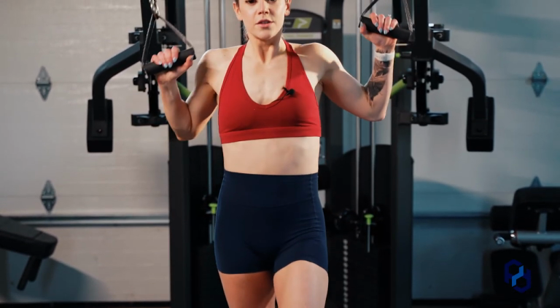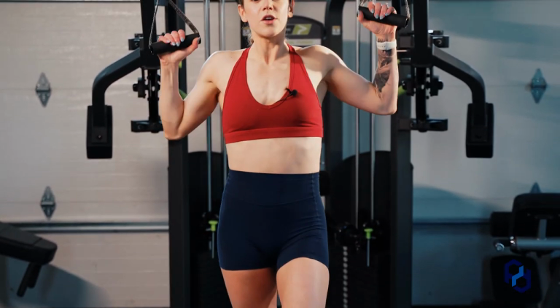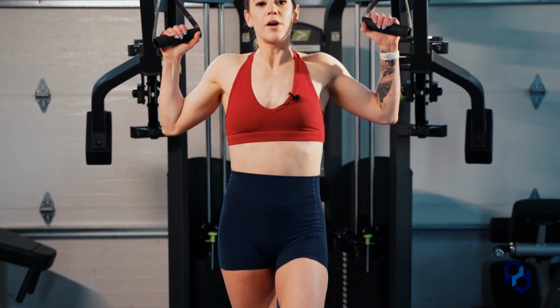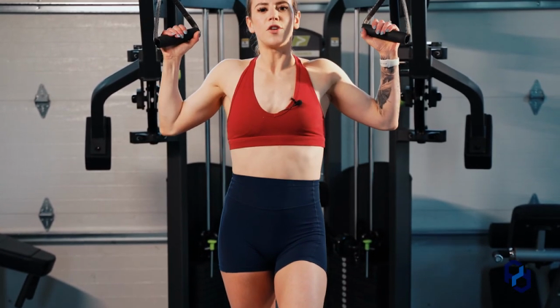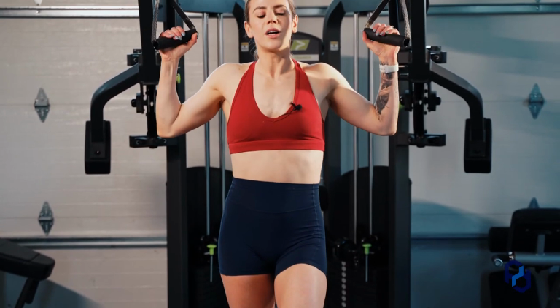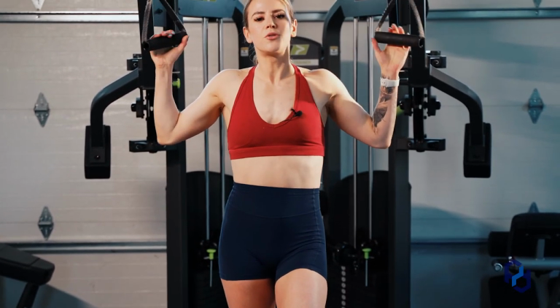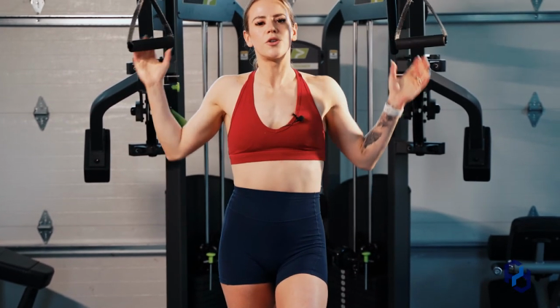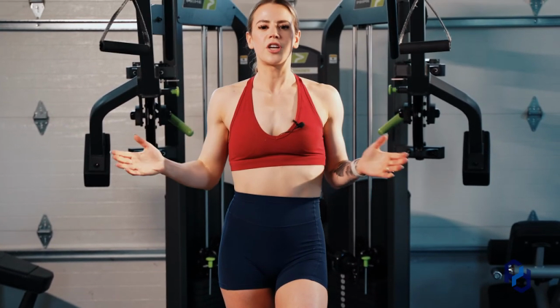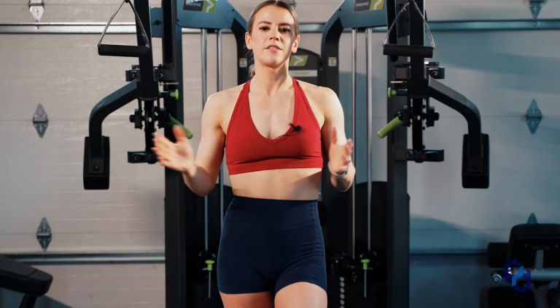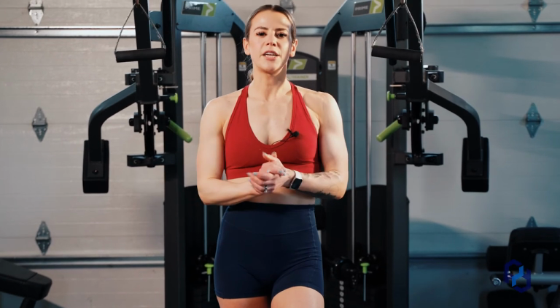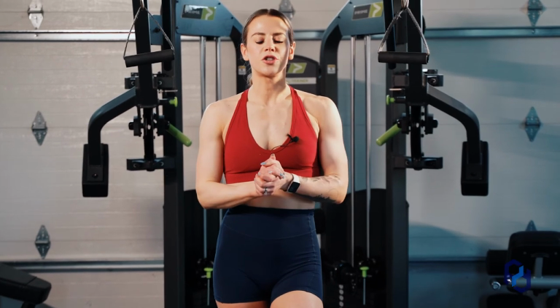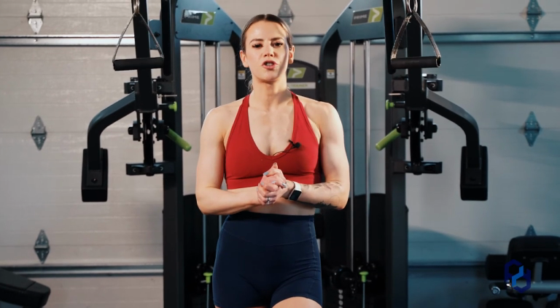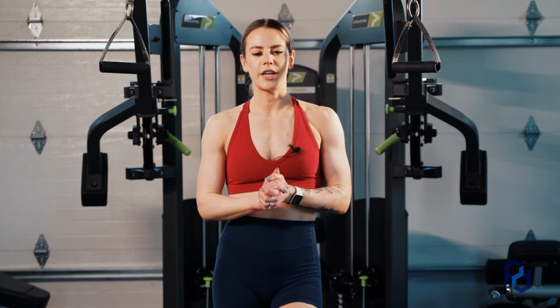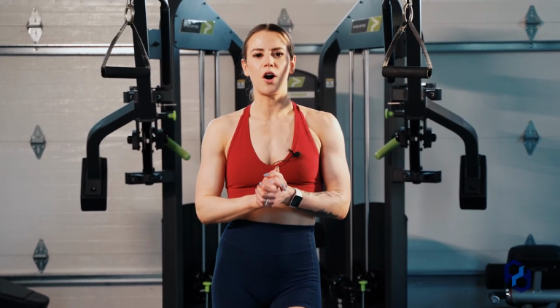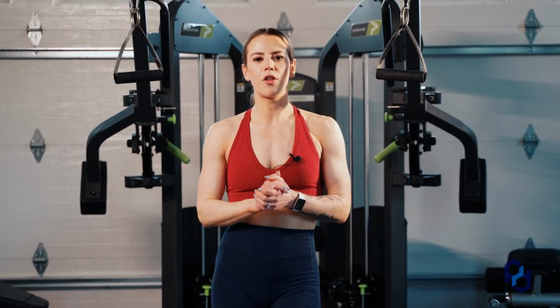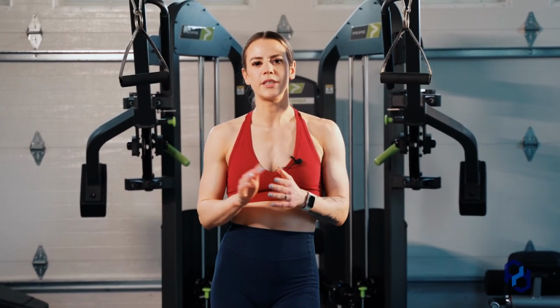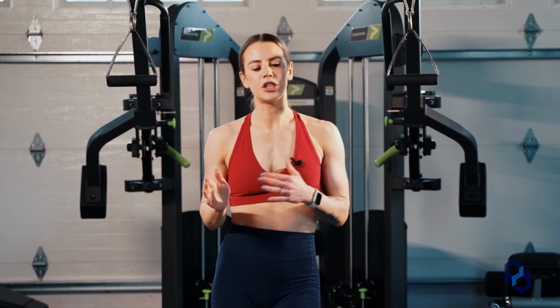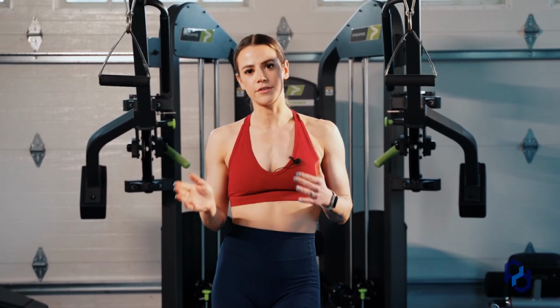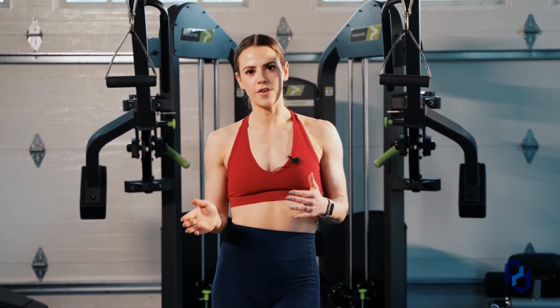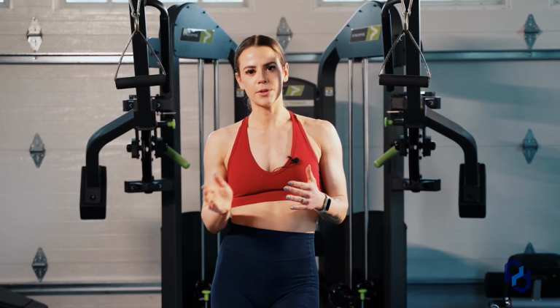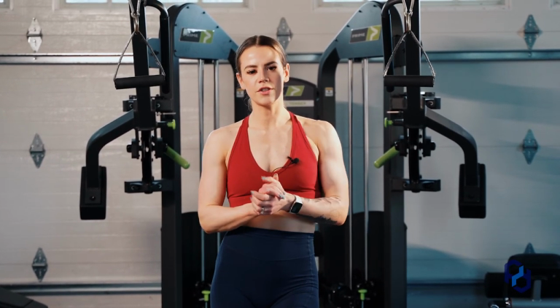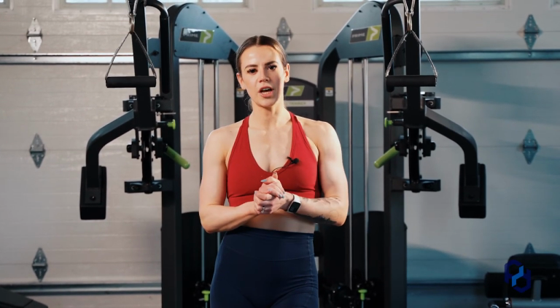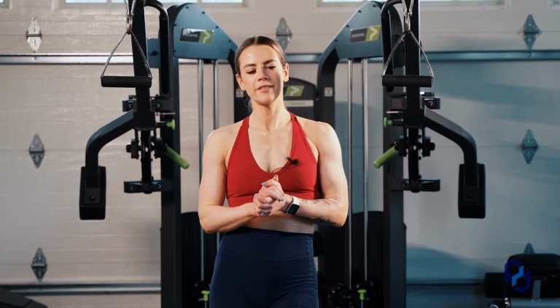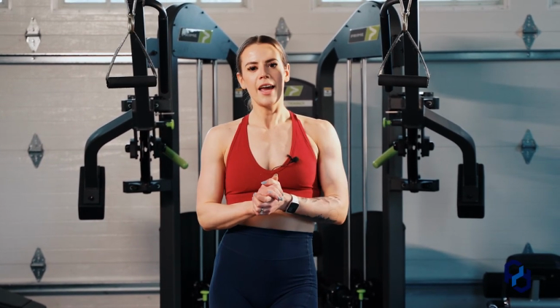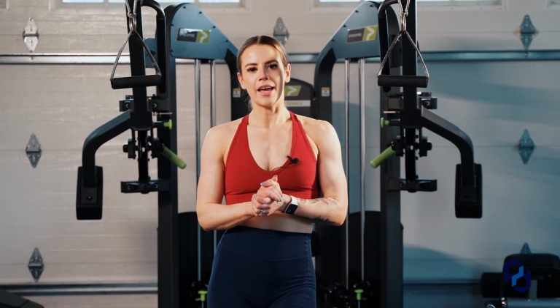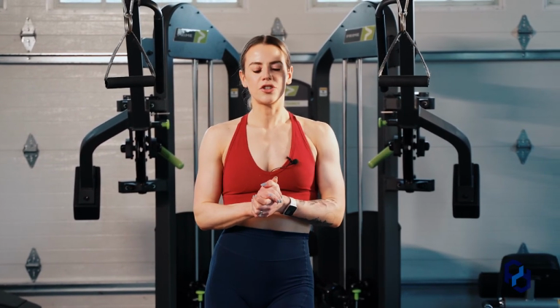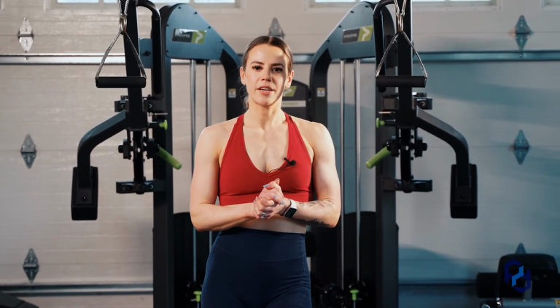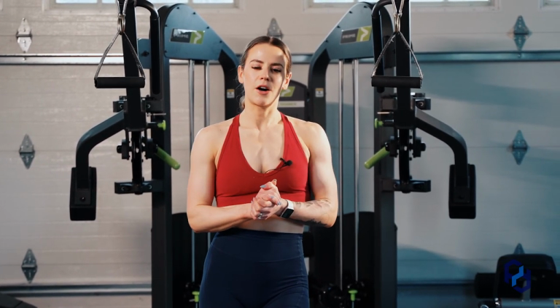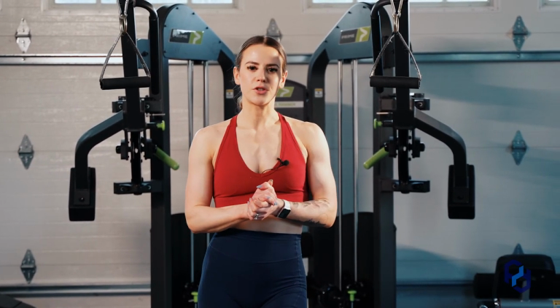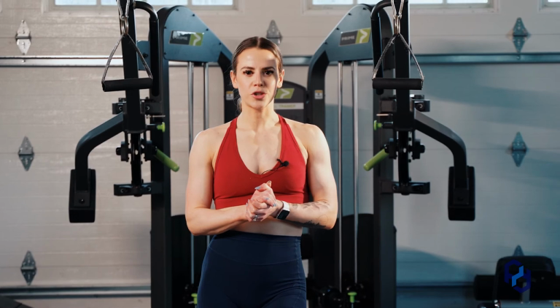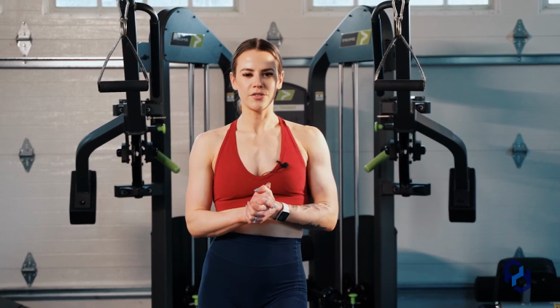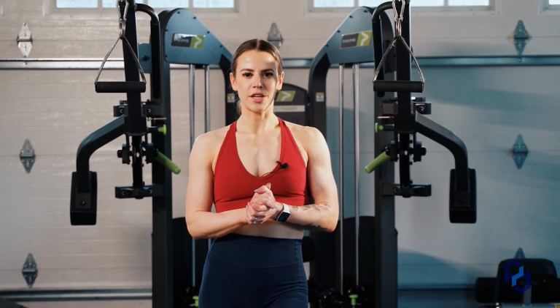If you want to grow your chest, make sure you're training all three divisions of the fibers of the chest, and check us out for some more chest videos.